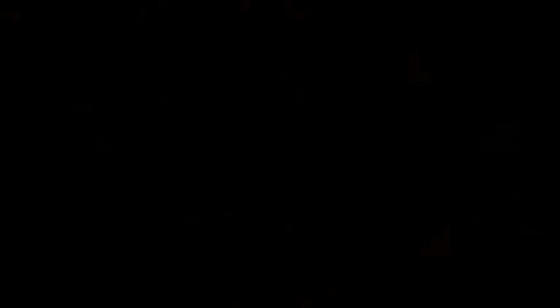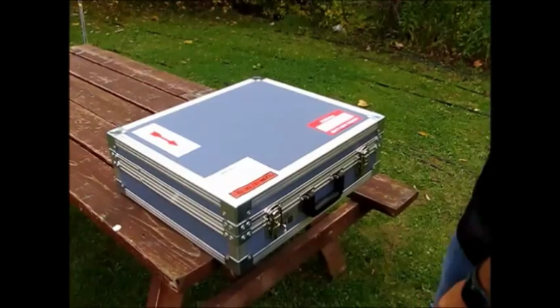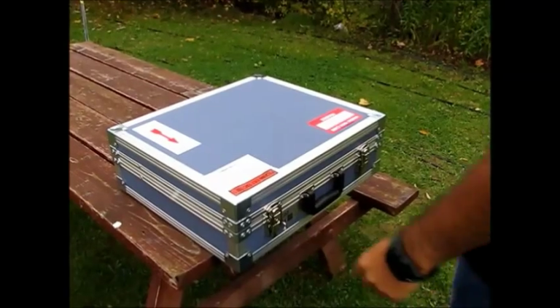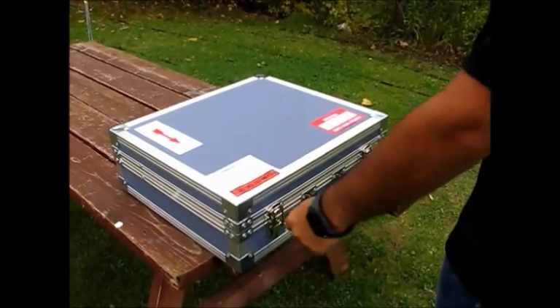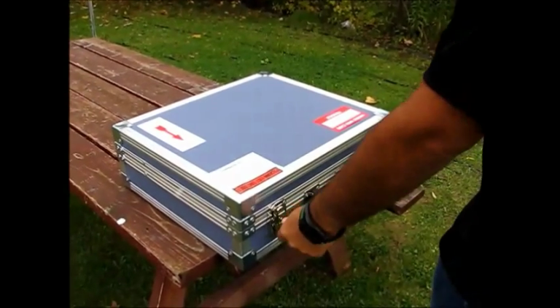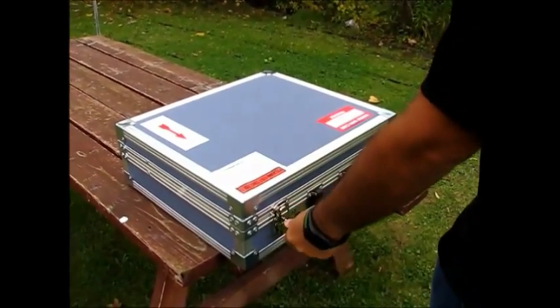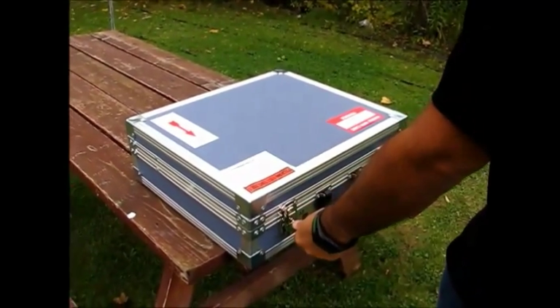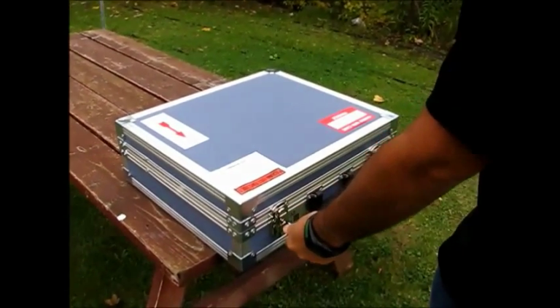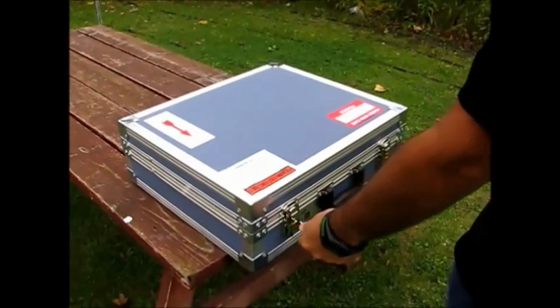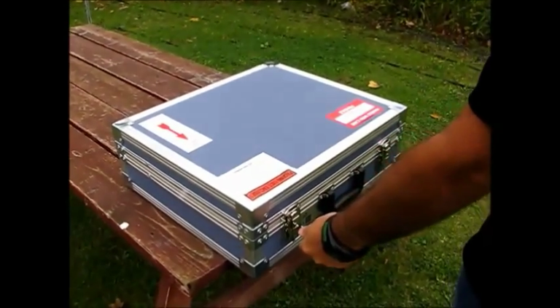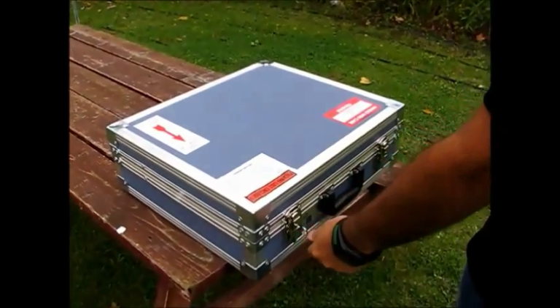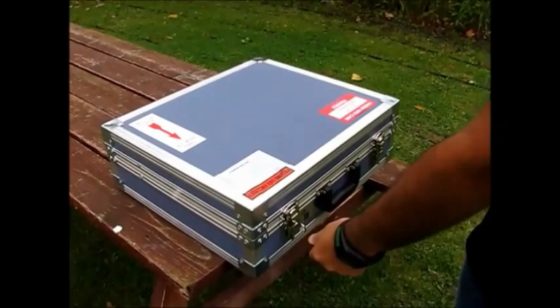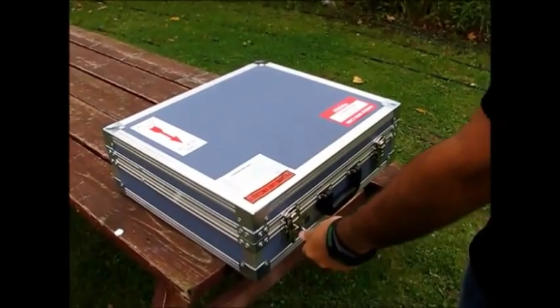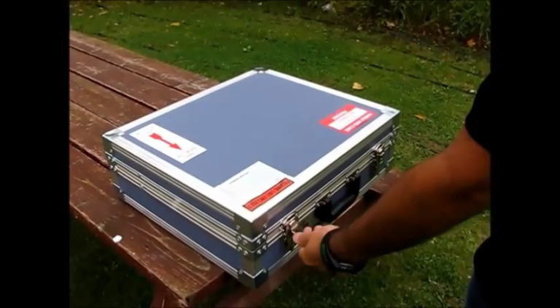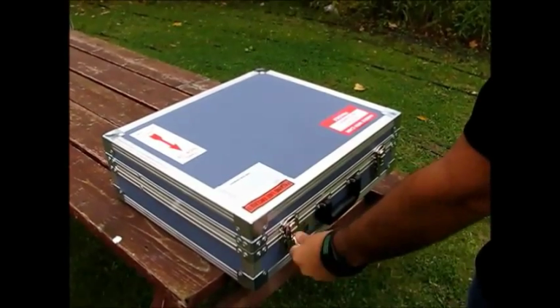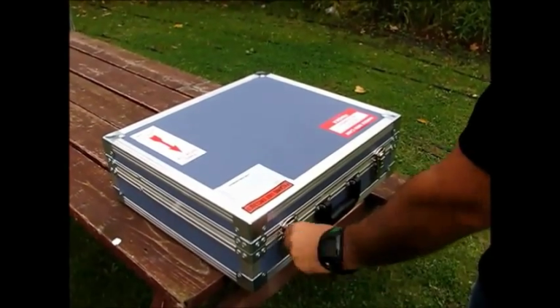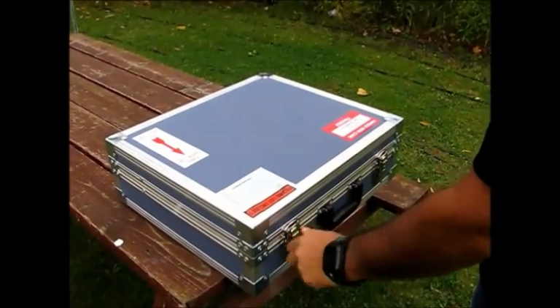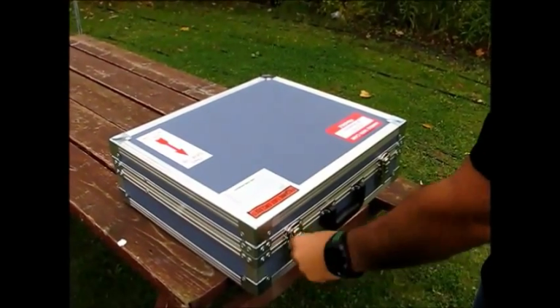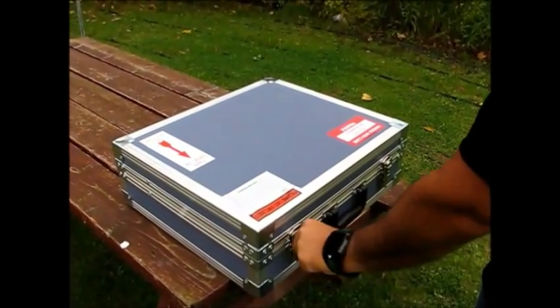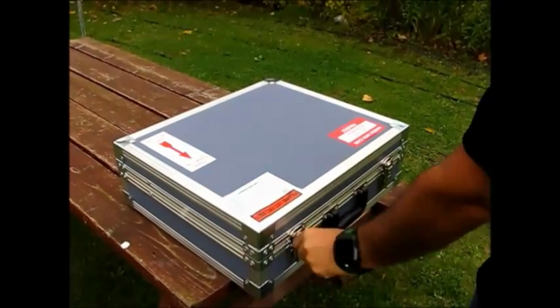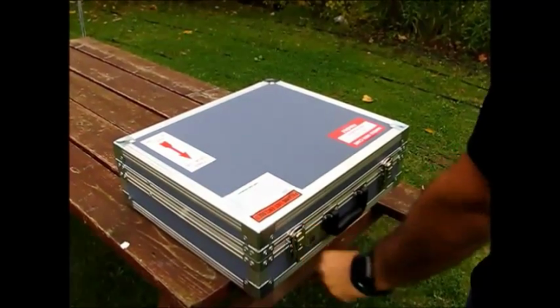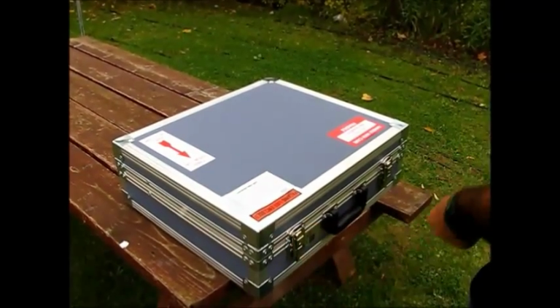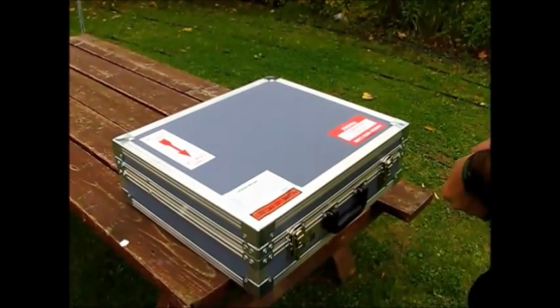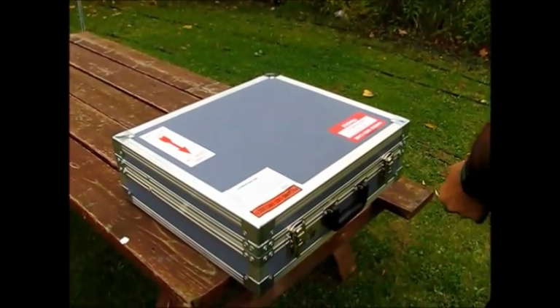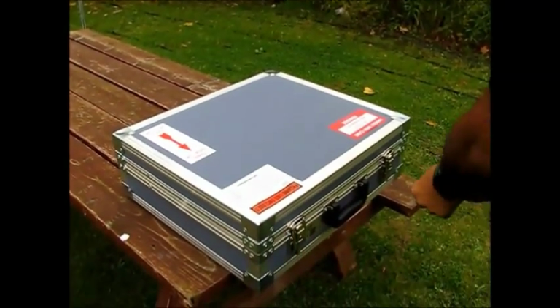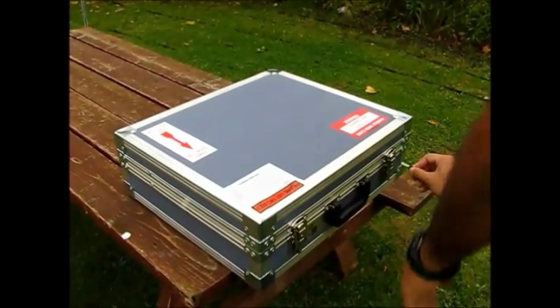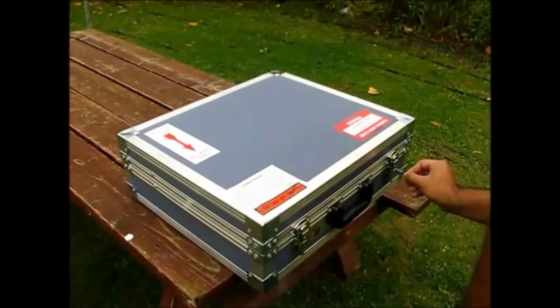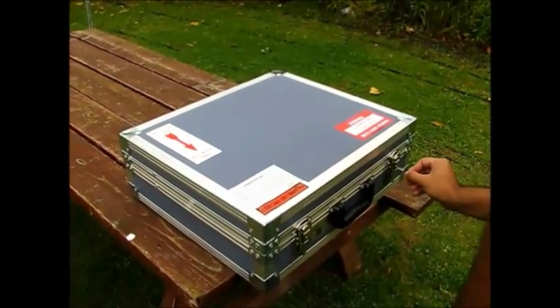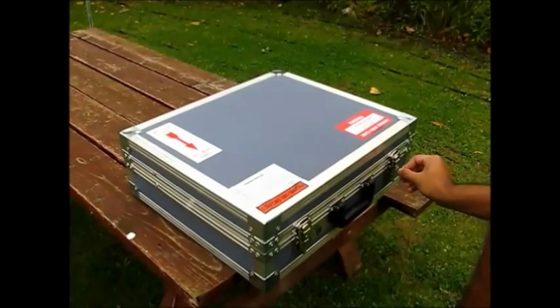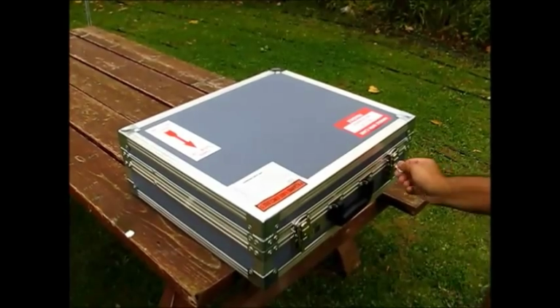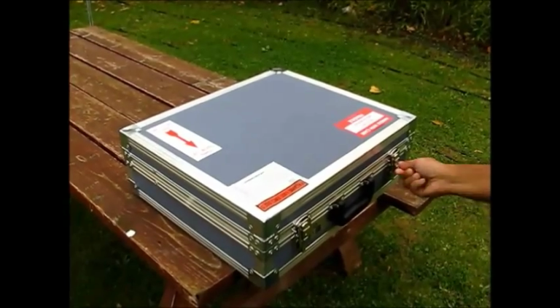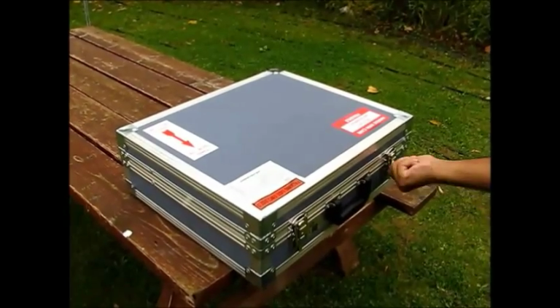Now that you've received your GSM-19T, it's time to assemble the instrument and take your first measurement. A key to unlock the GSM-19T shipping case will be taped to the handle of the shipping case.